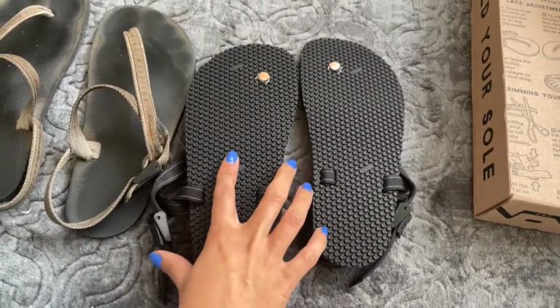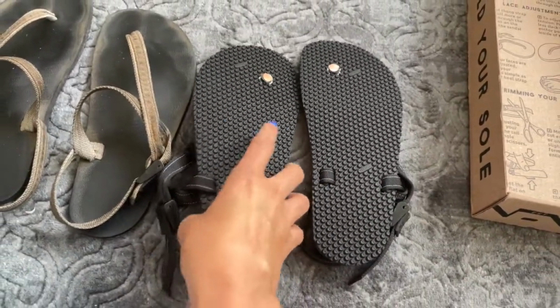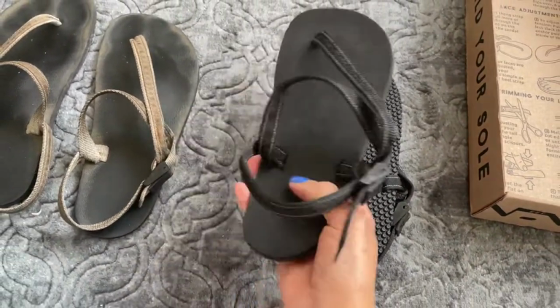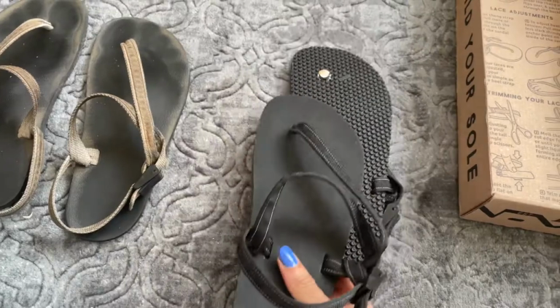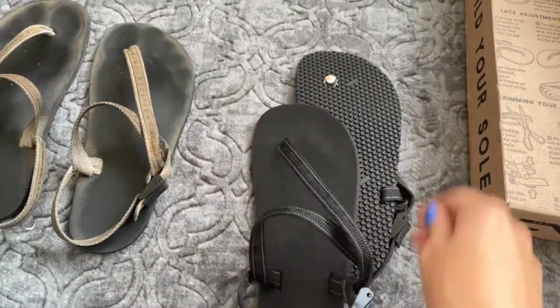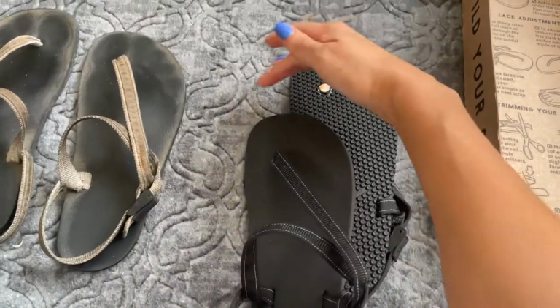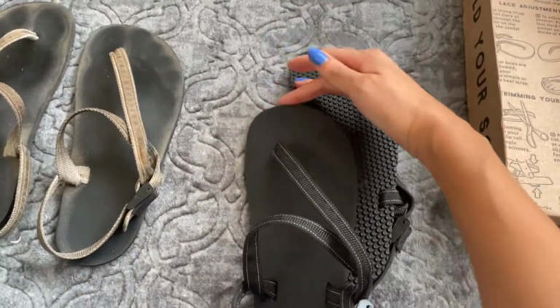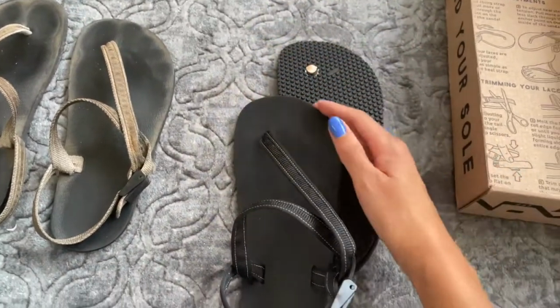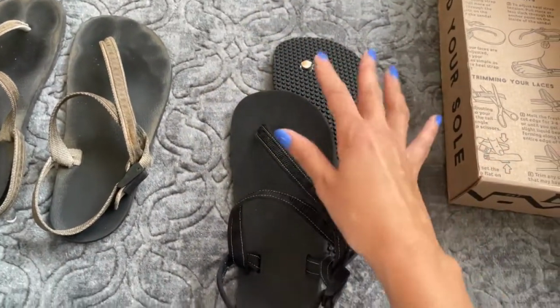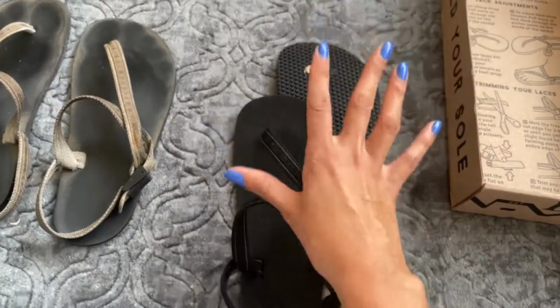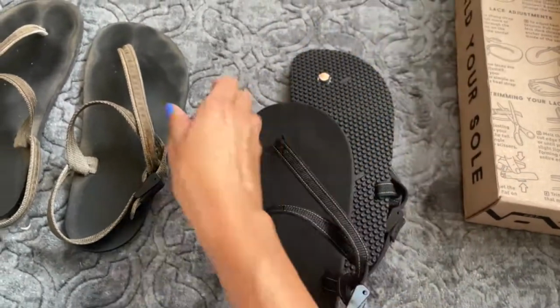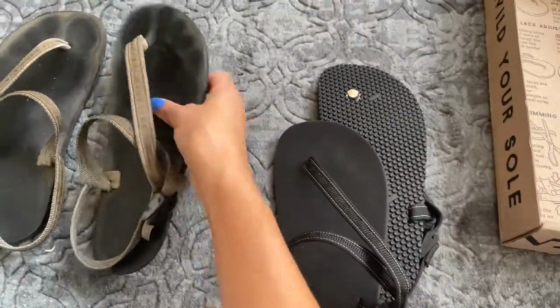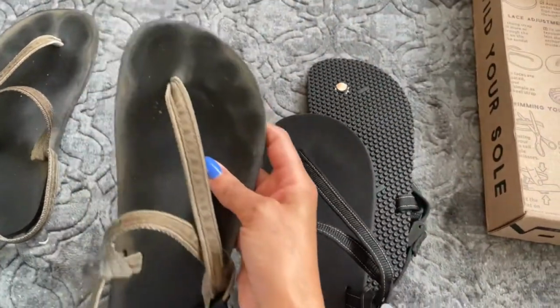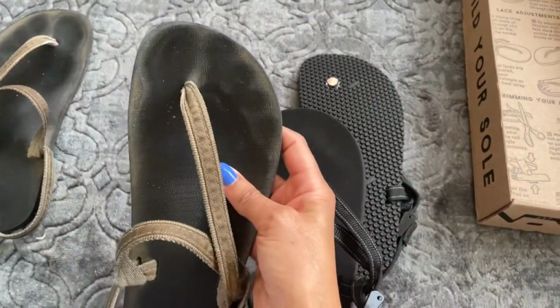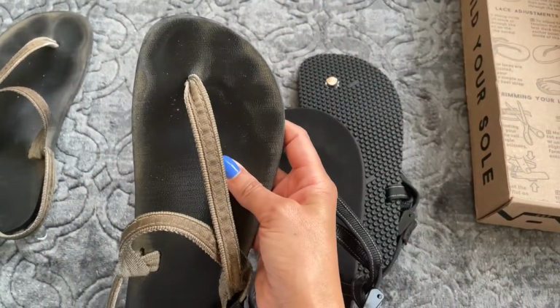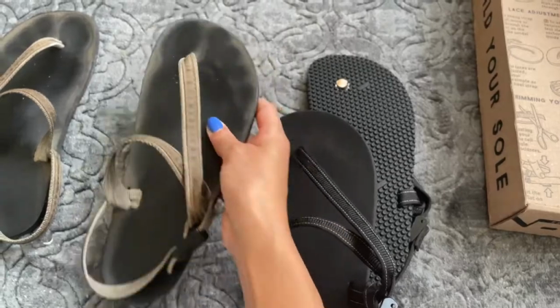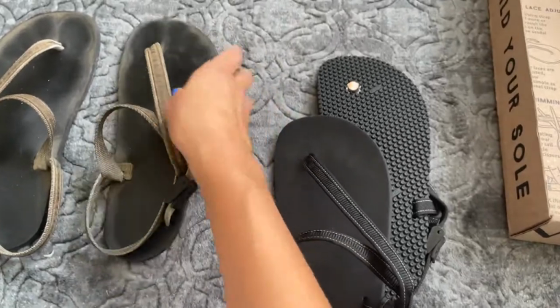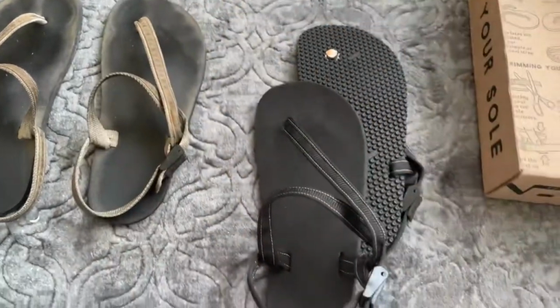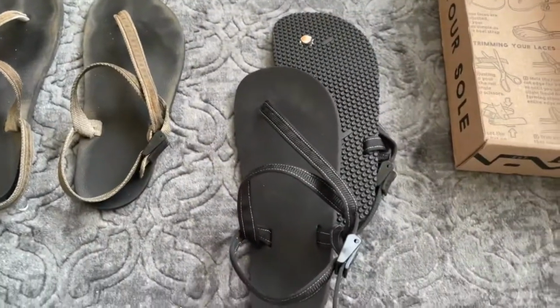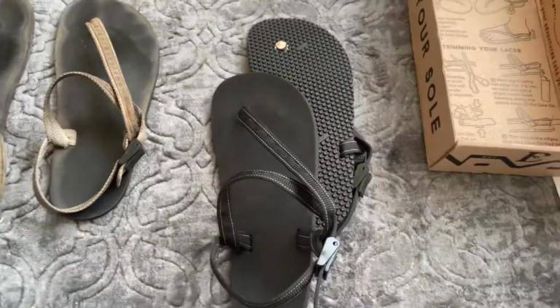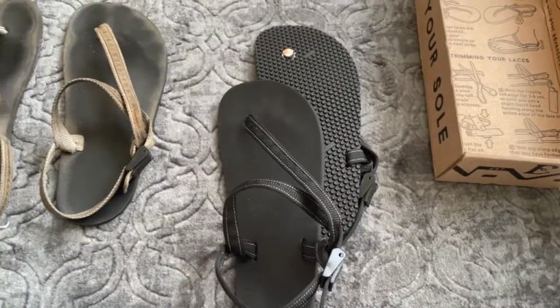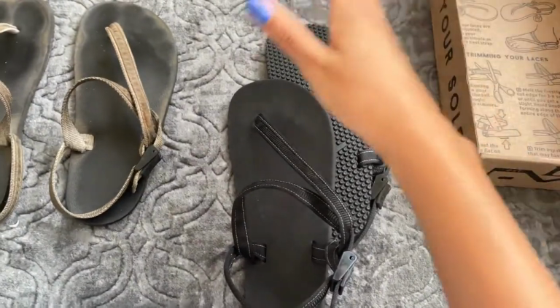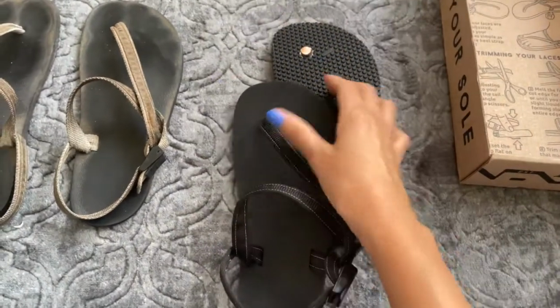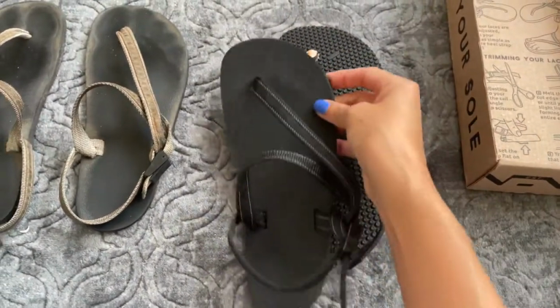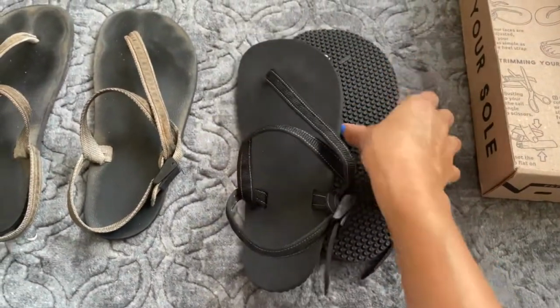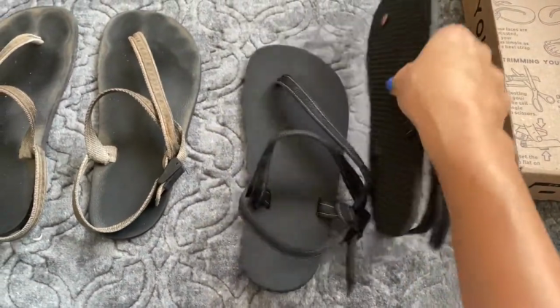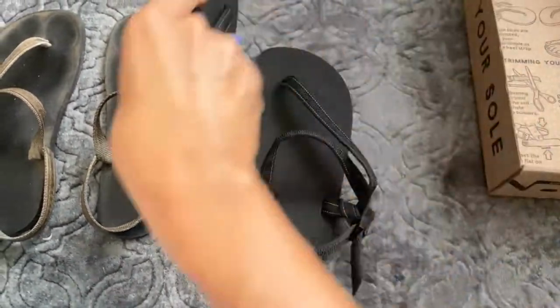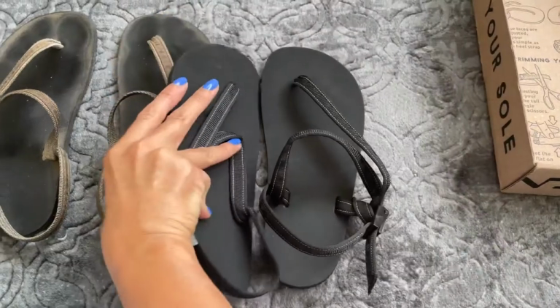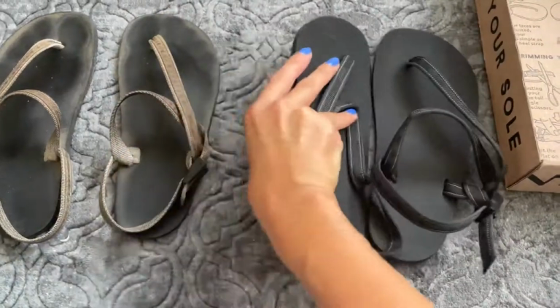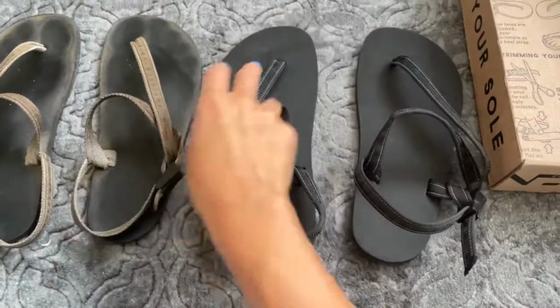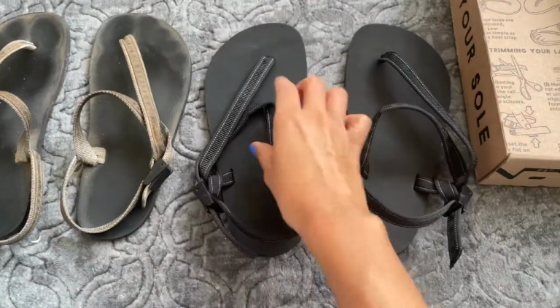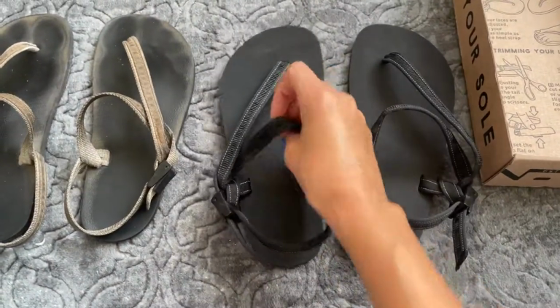I will say that I have avoided stubbed toes so many times. As you can see, it just protects the tips of my toes. Sometimes when I'm hiking on rocks and stuff, it saves me so much. So I love Earthrunners. Highly recommended.